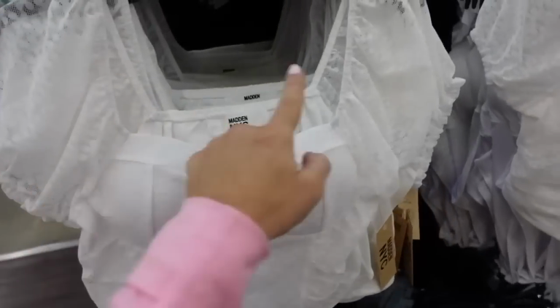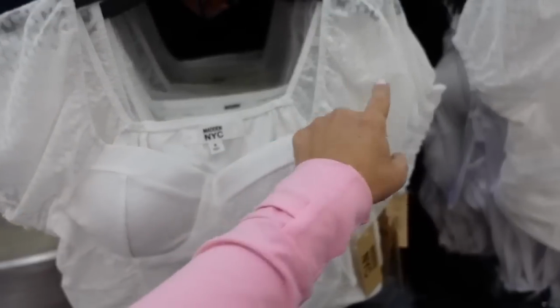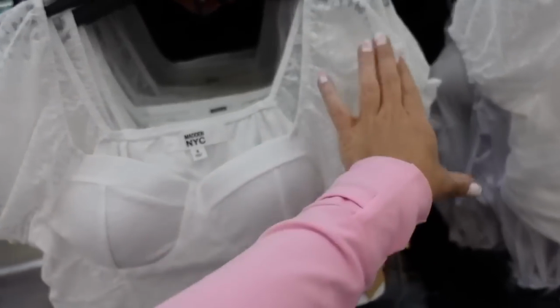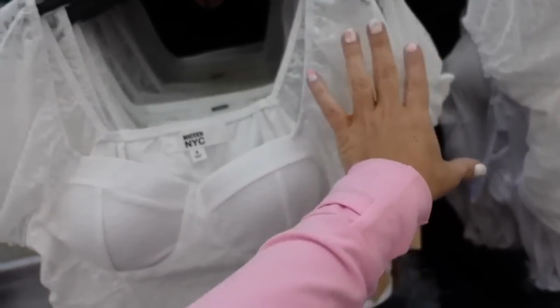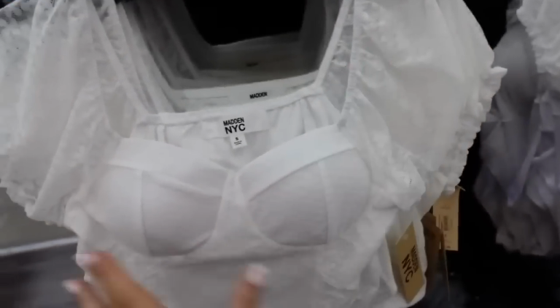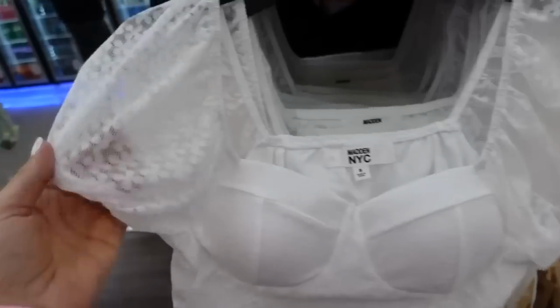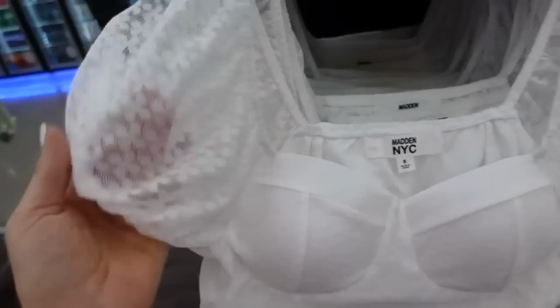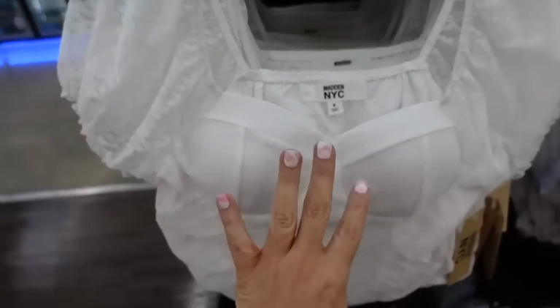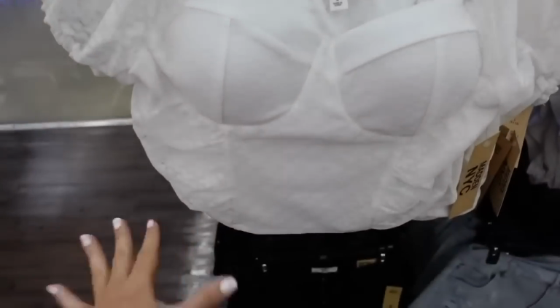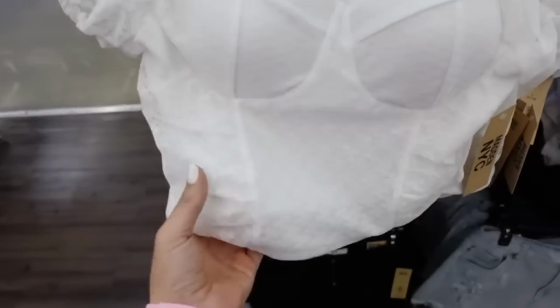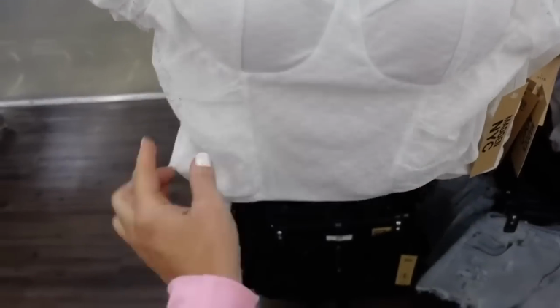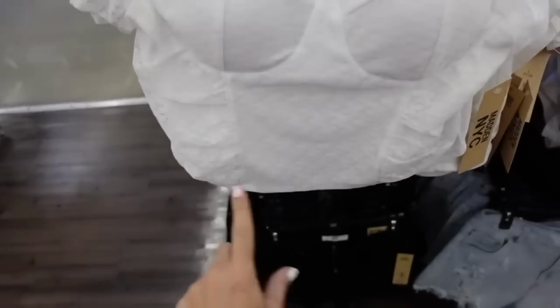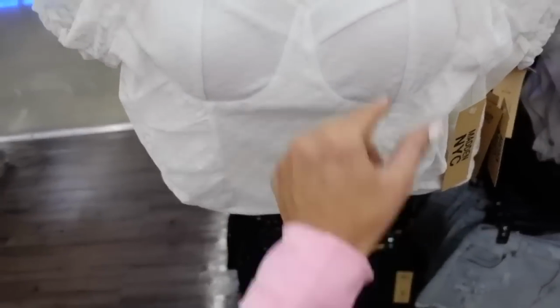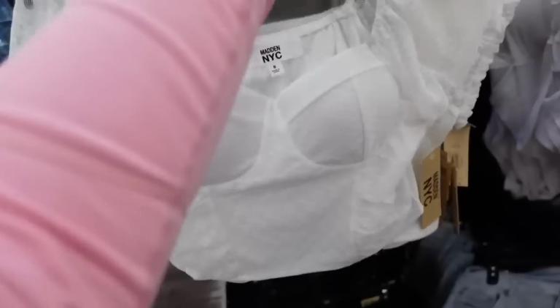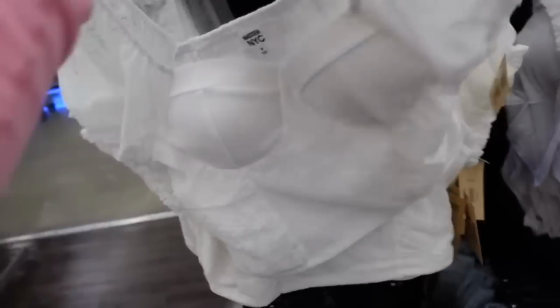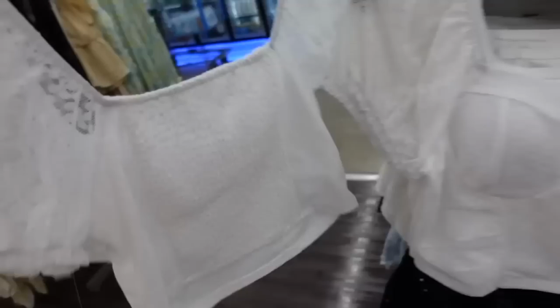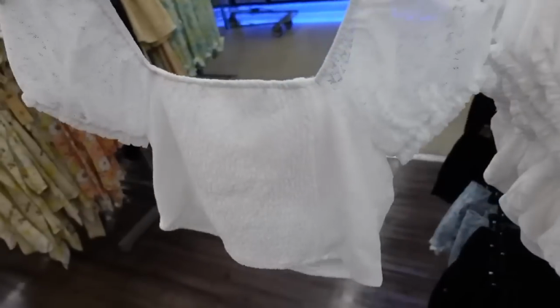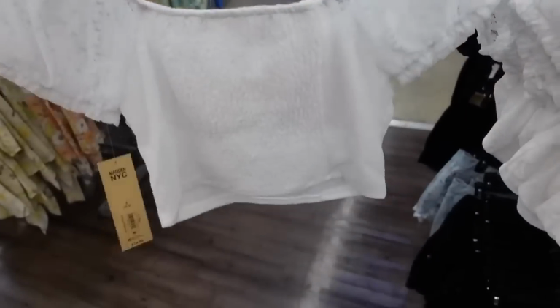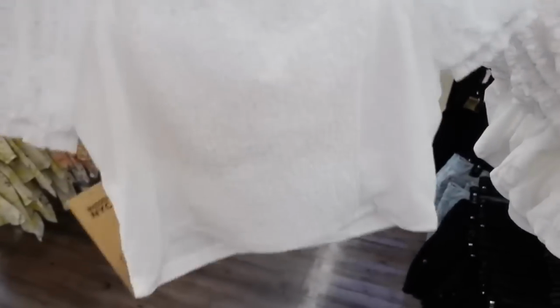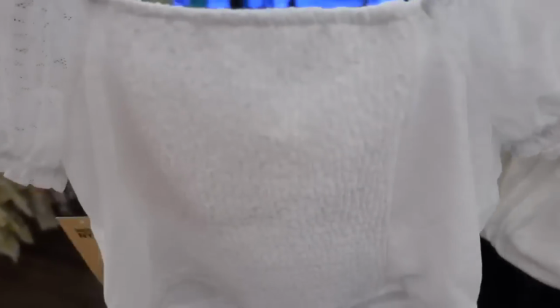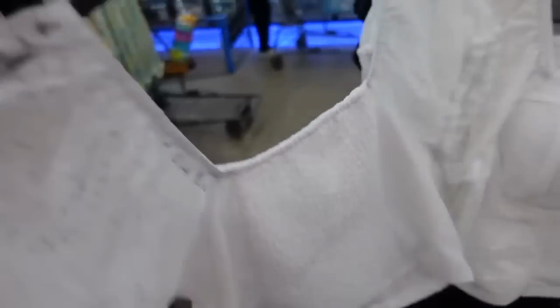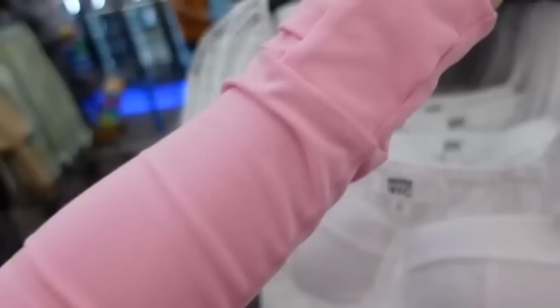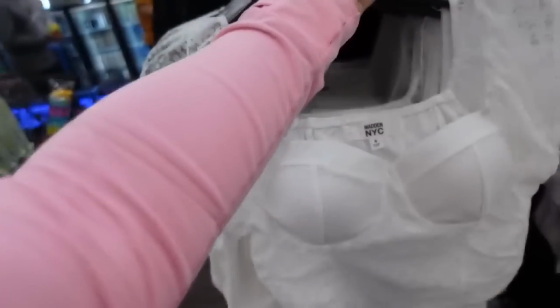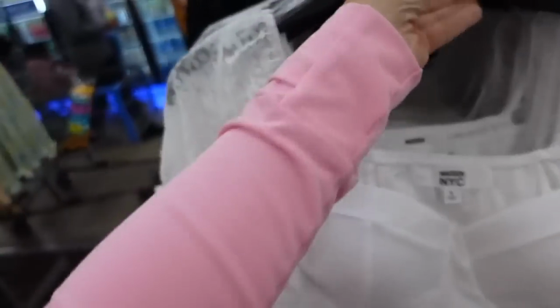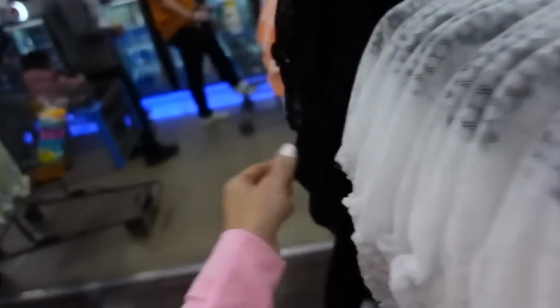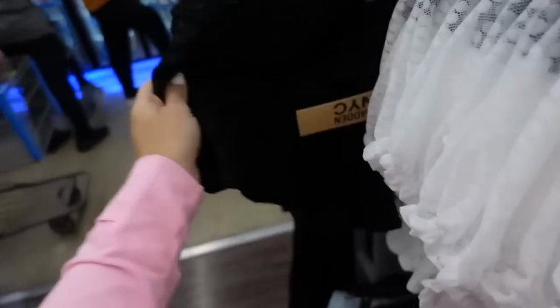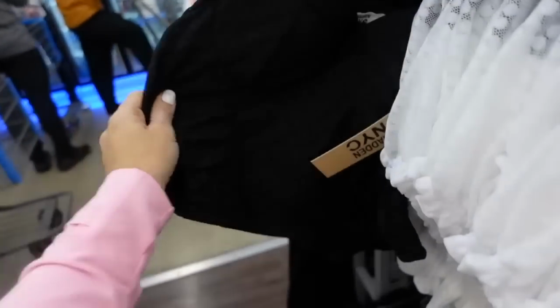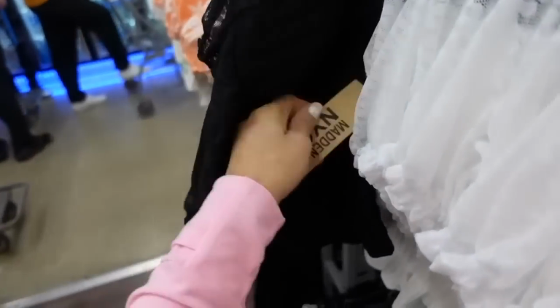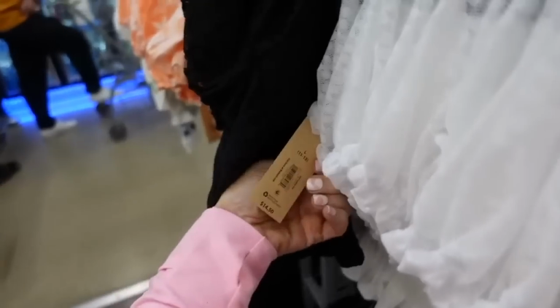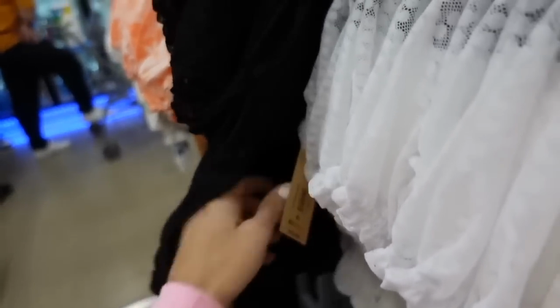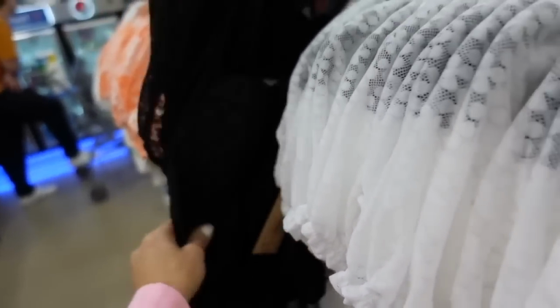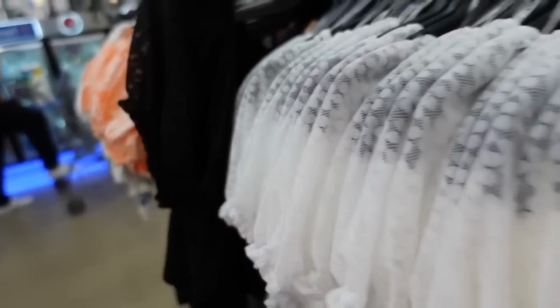Right behind that top, there's one with a square neckline, puff sleeve — sheer but completely lined through the body — with a little ruching on the strap and smocking in the back. Comes in white and black. These are $14.50.